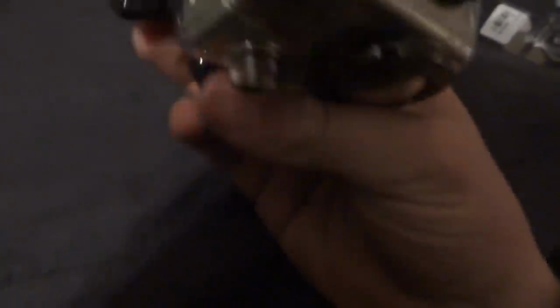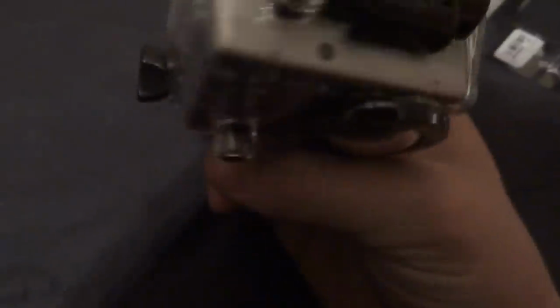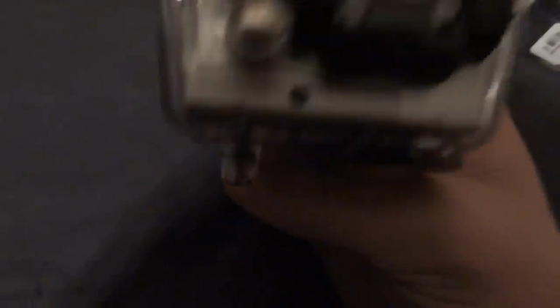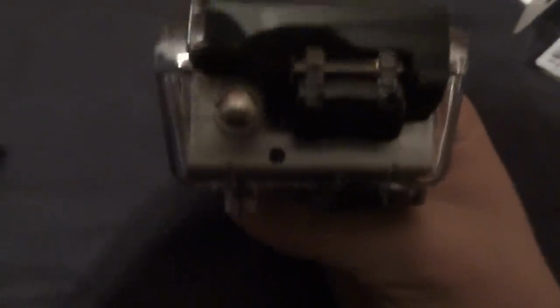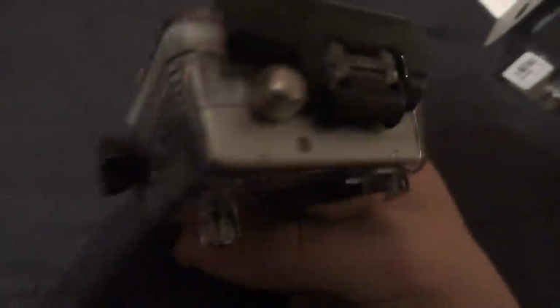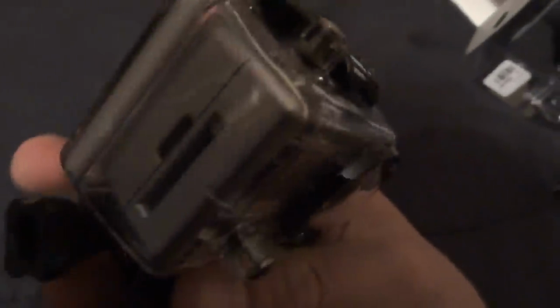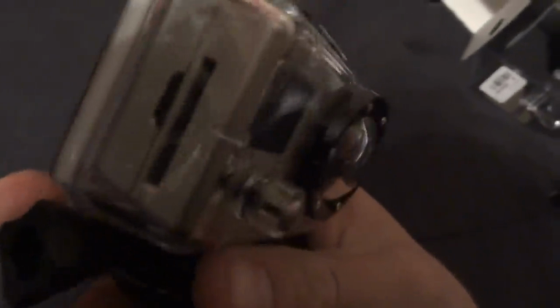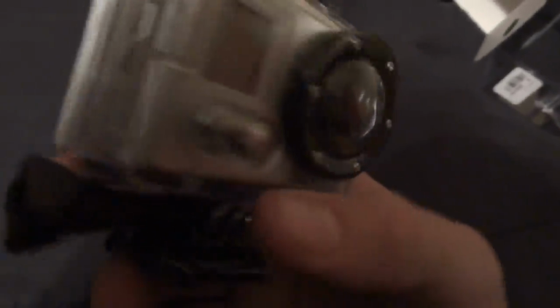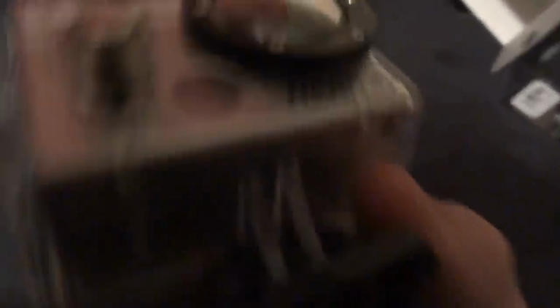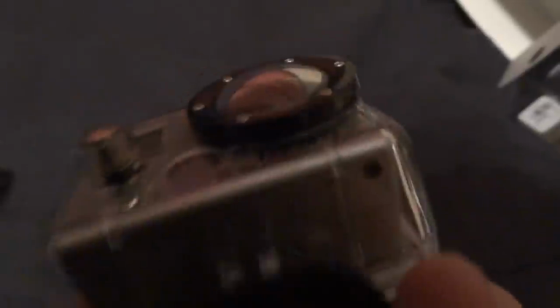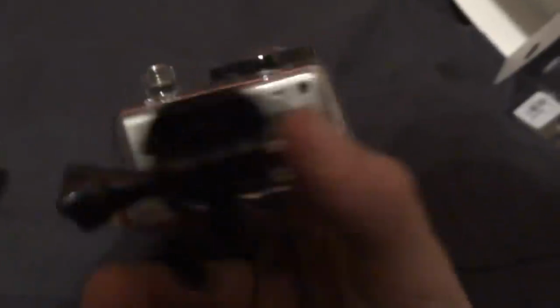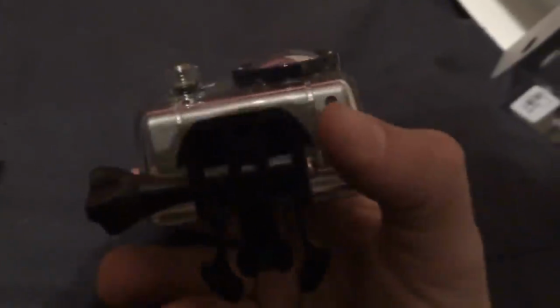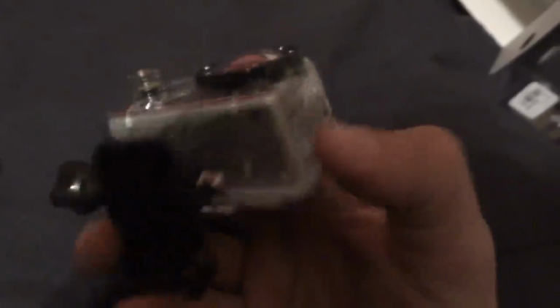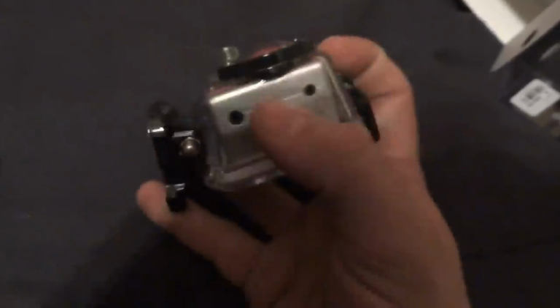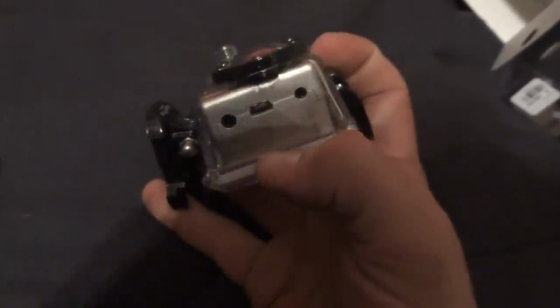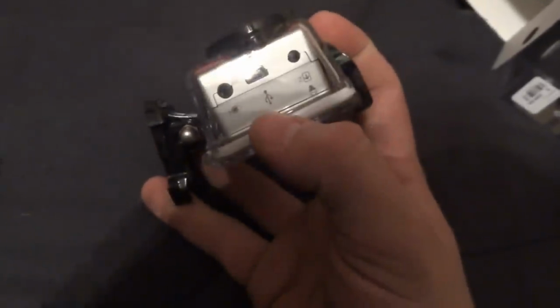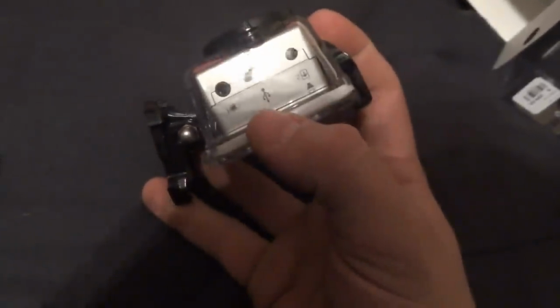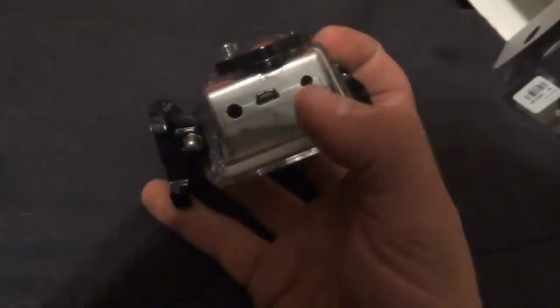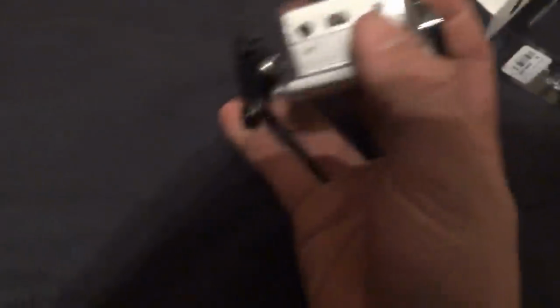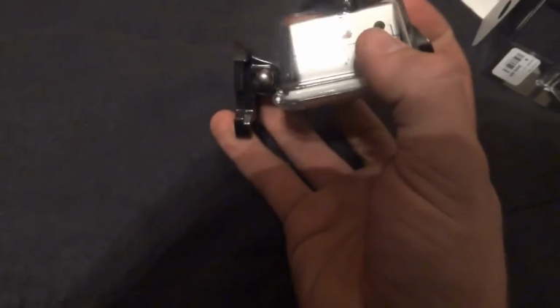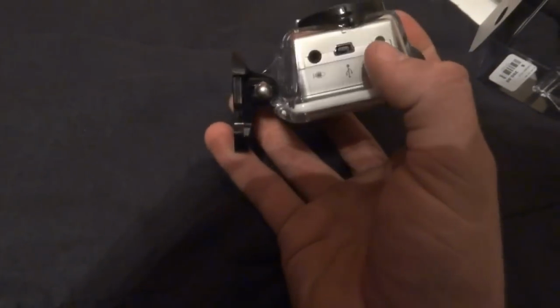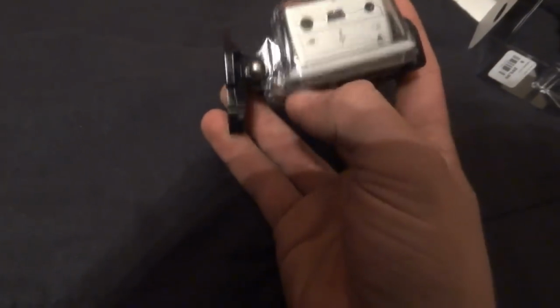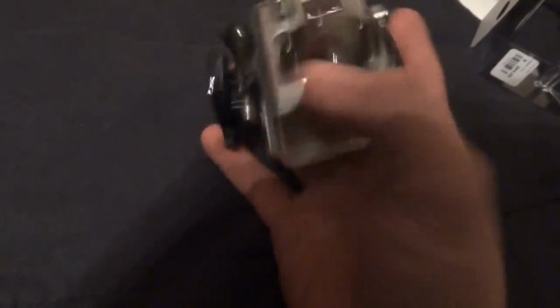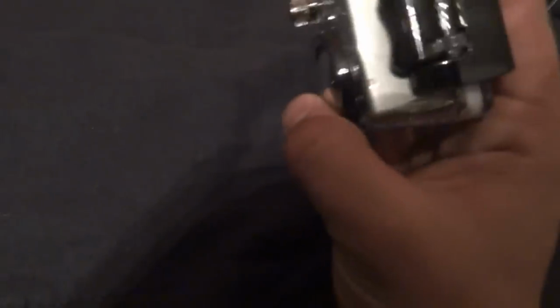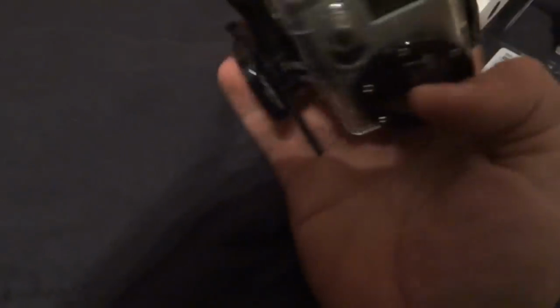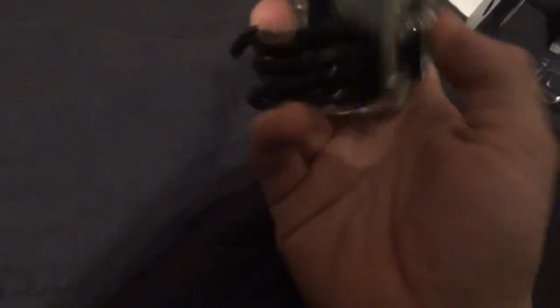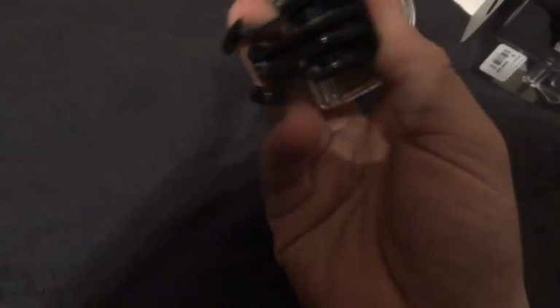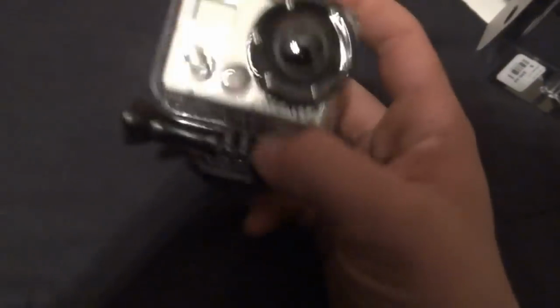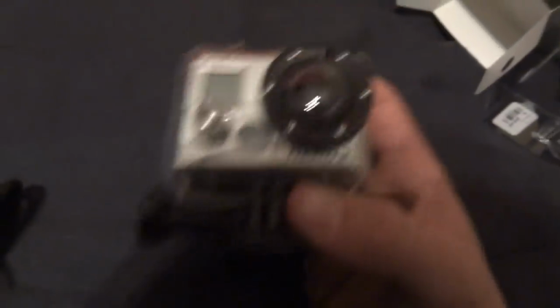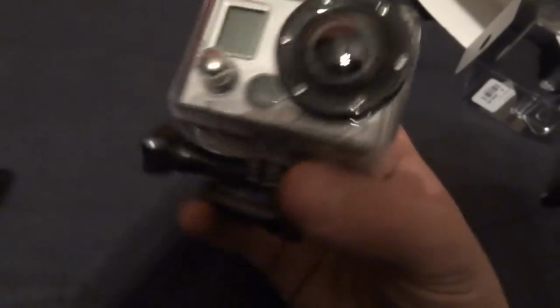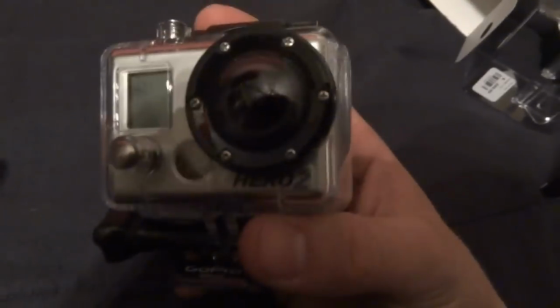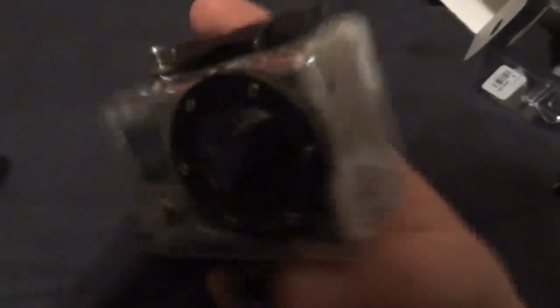It has LEDs on the sides of it so you can tell it's recording from different angles.